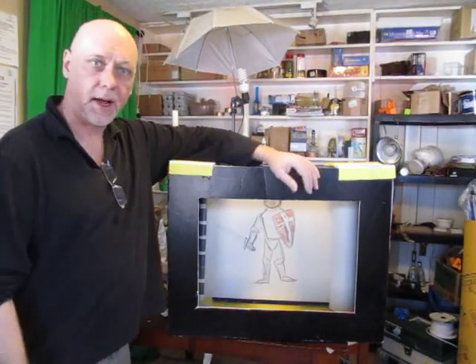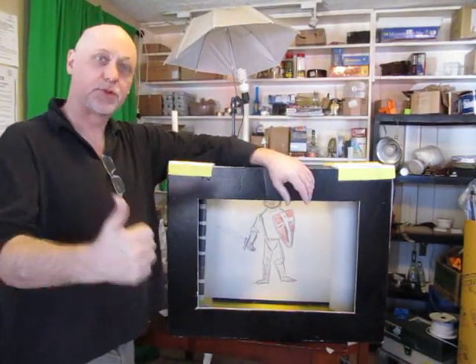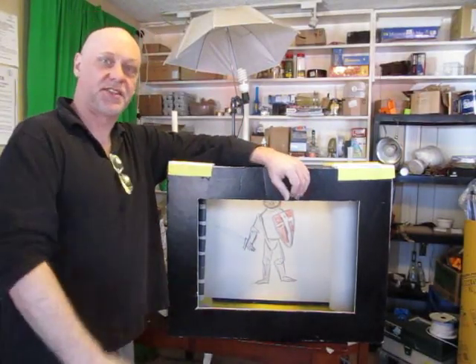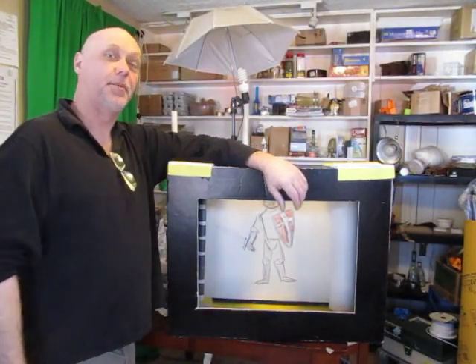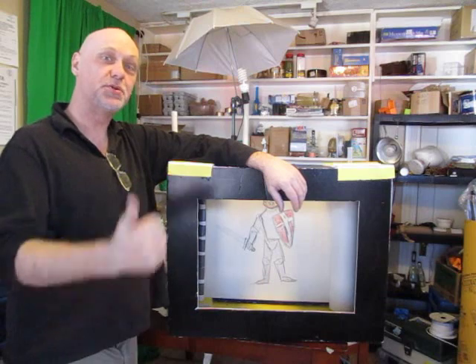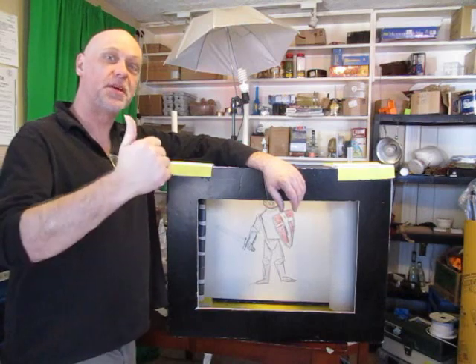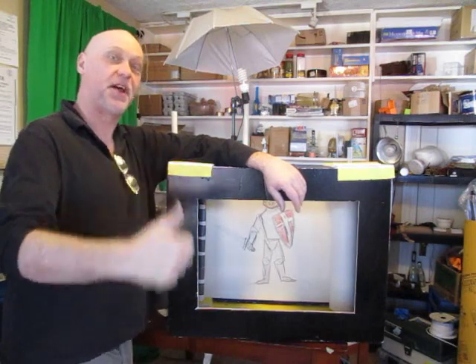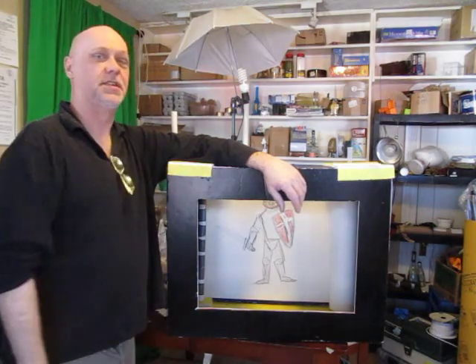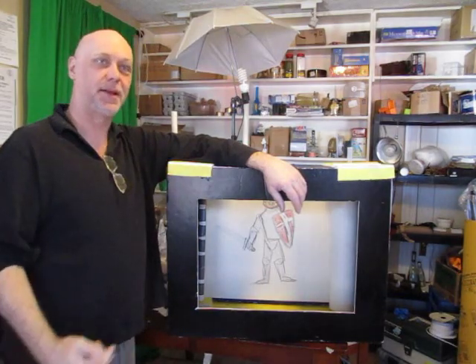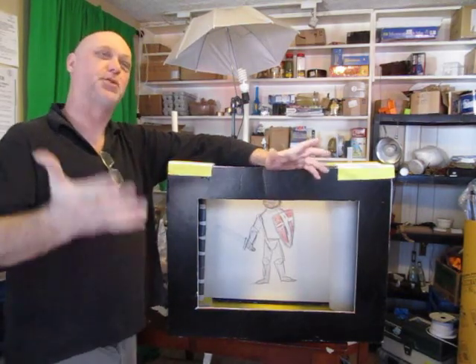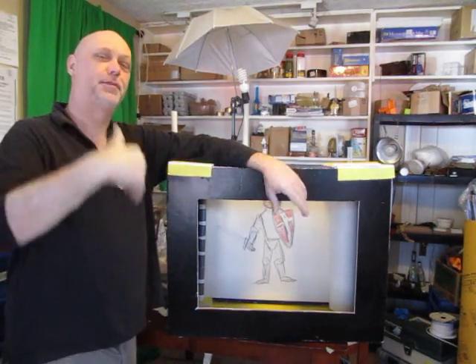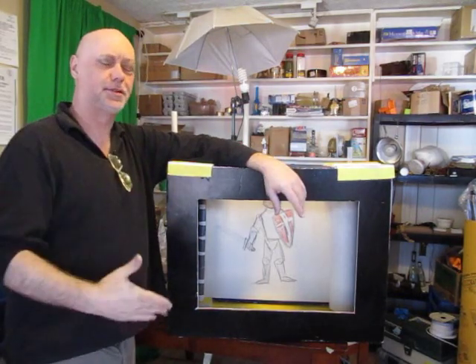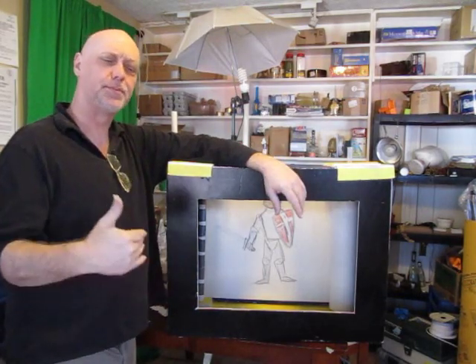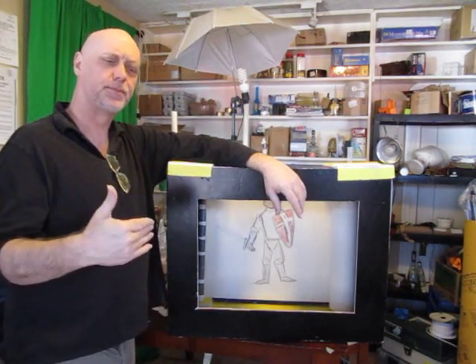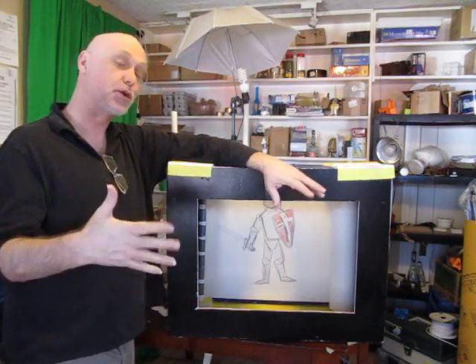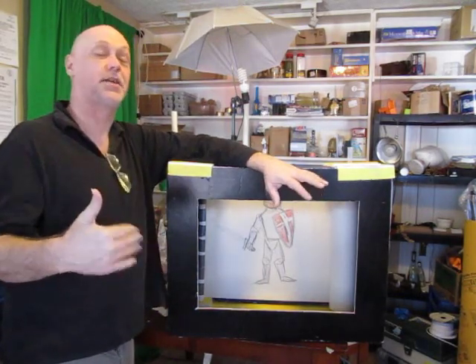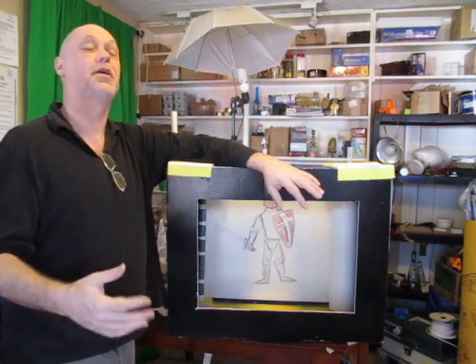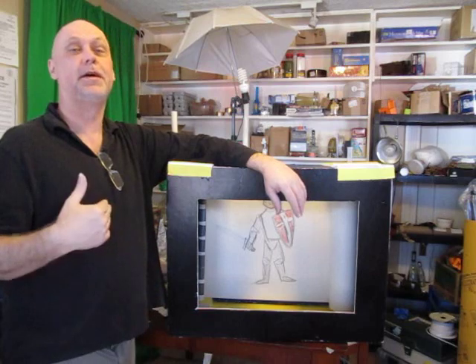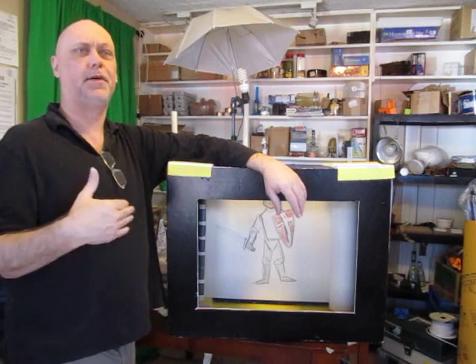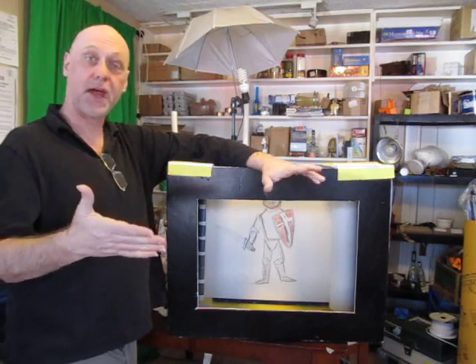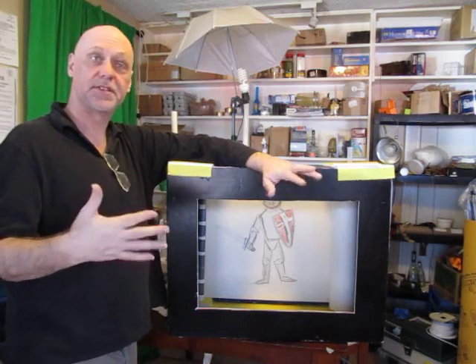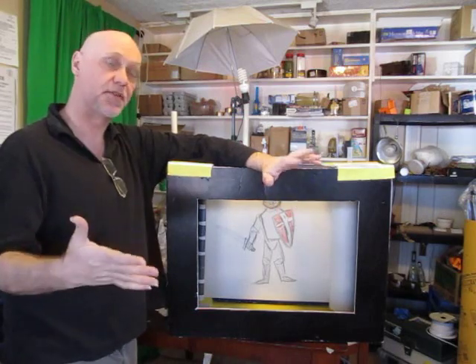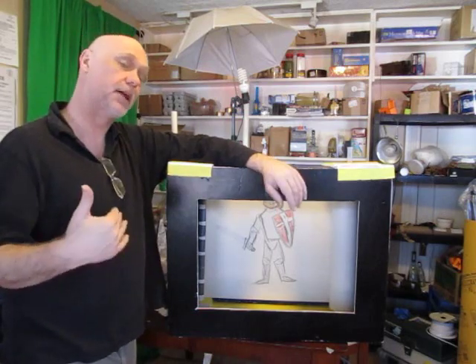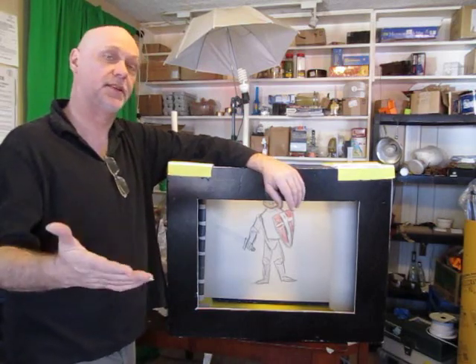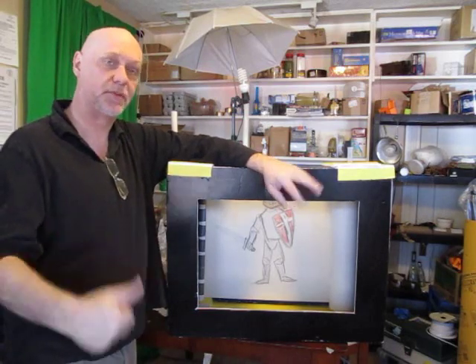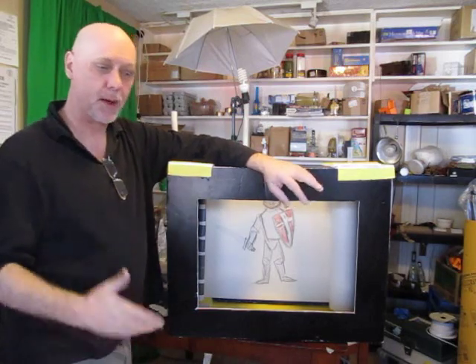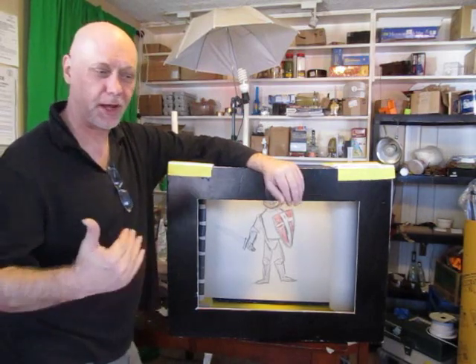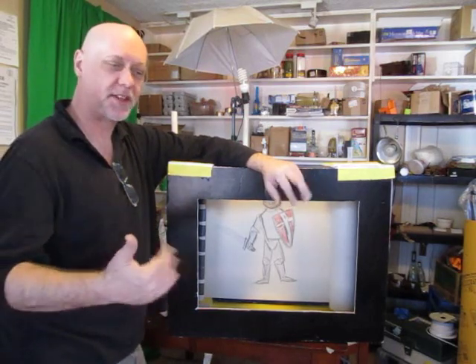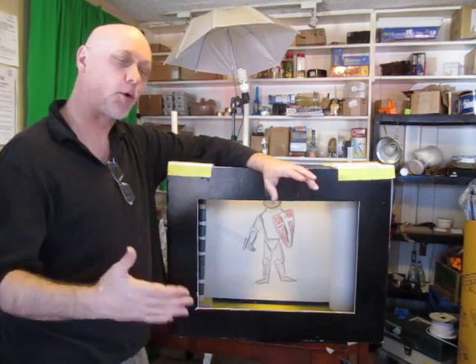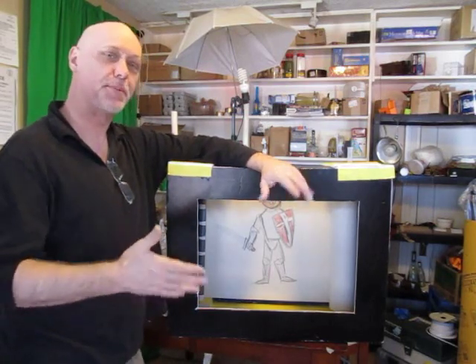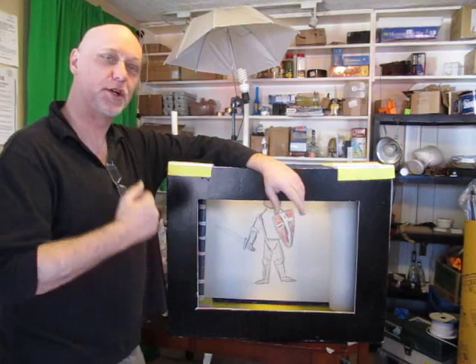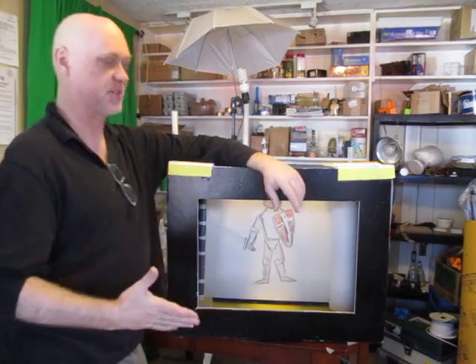Hi, it's Will from StarmanCastle.com, and here on YouTube you know me as Epic Fantasy. This is my latest tutorial — a really peculiar, creative kind of tutorial, something different you've probably never seen before. I call this the Rolling Paper Theater of Whimsy.